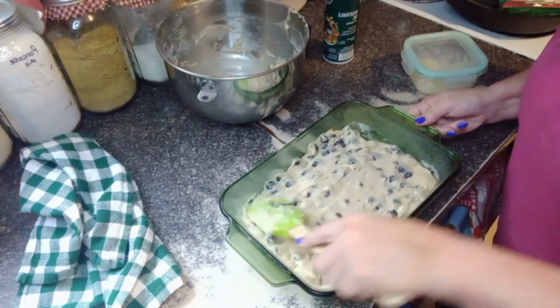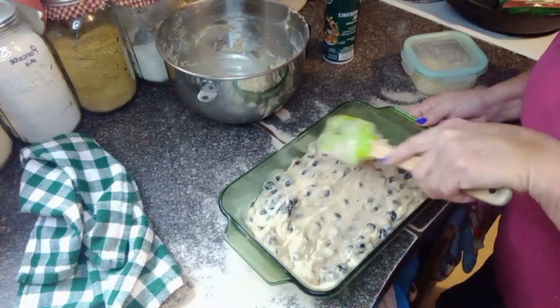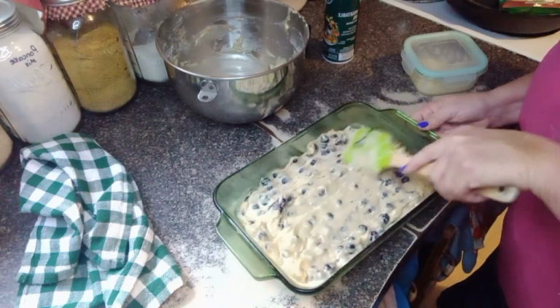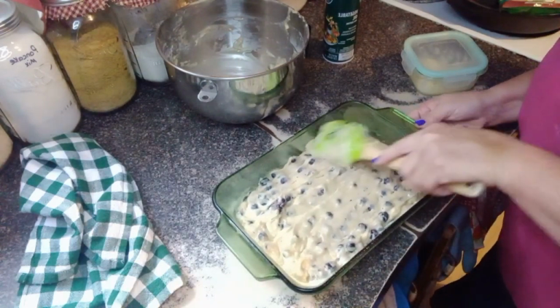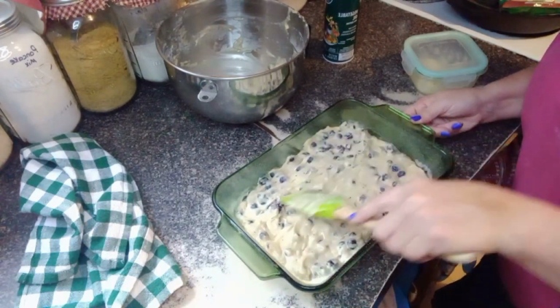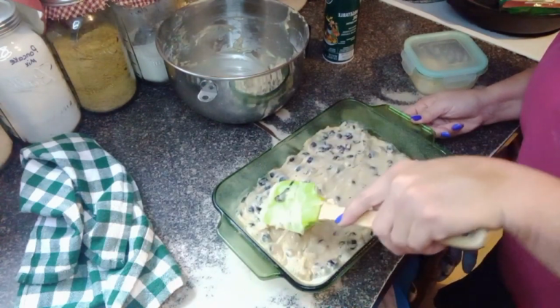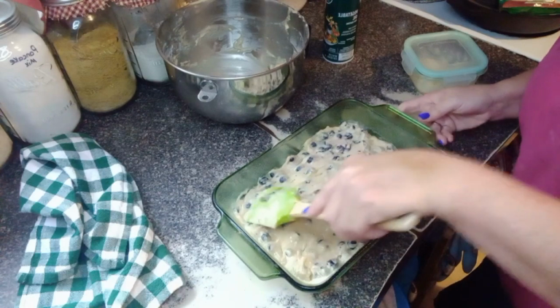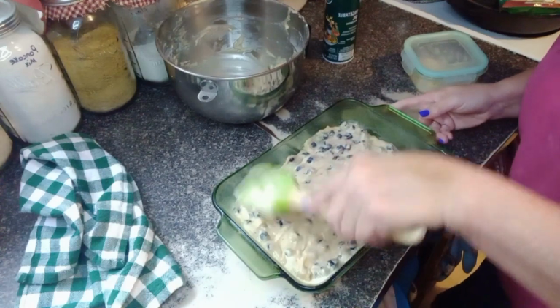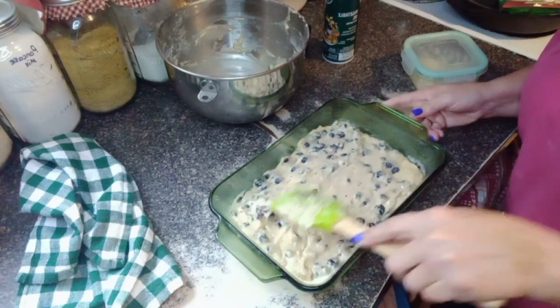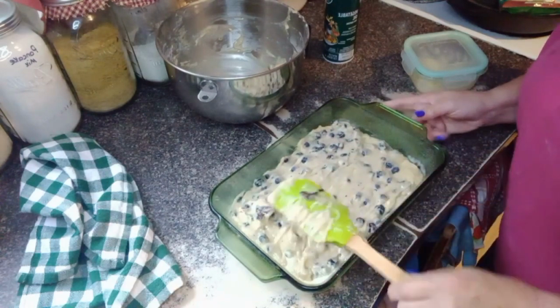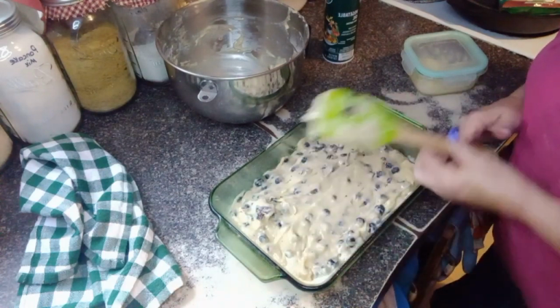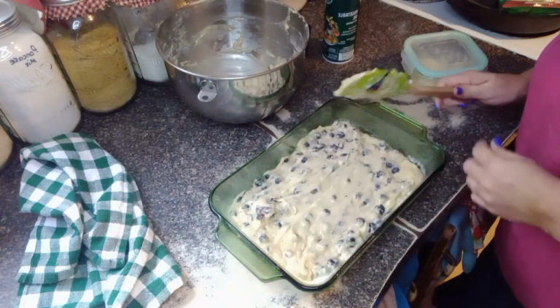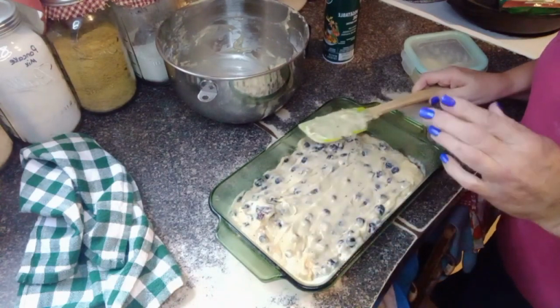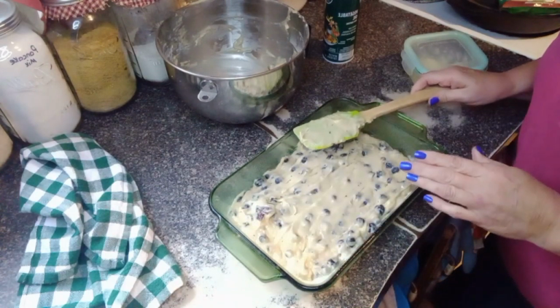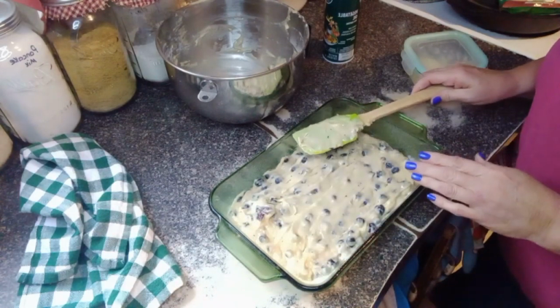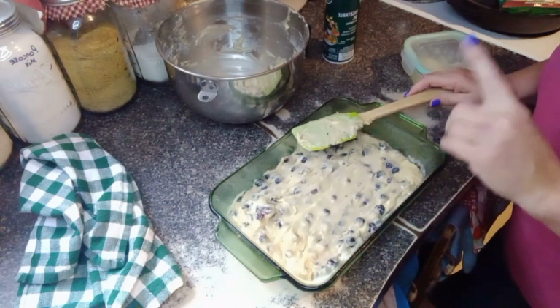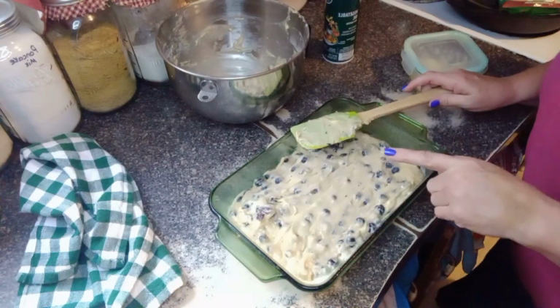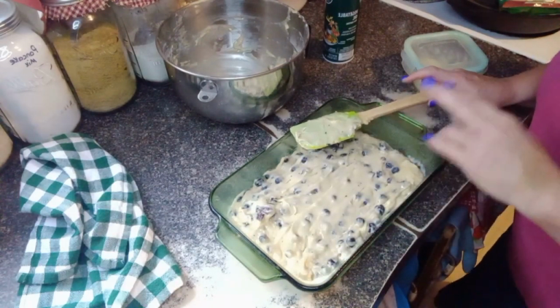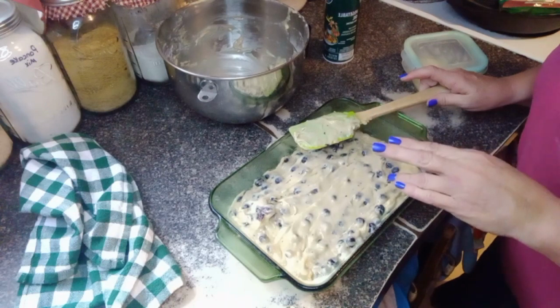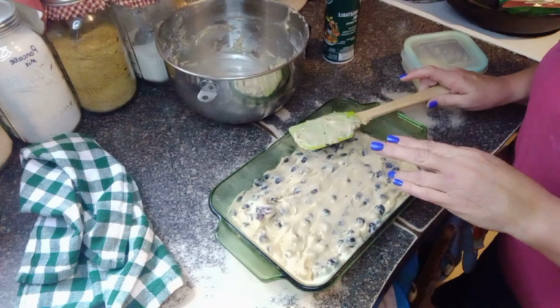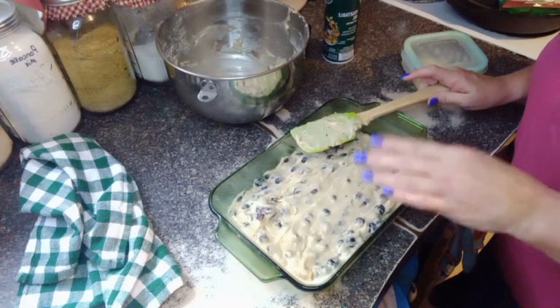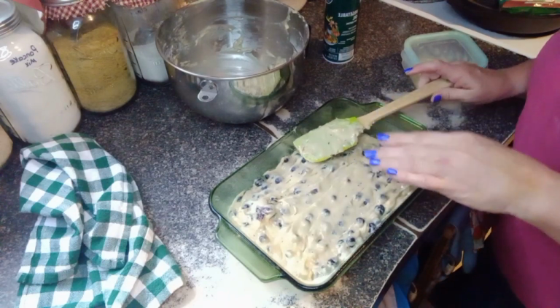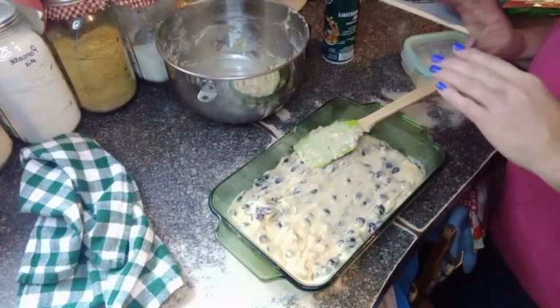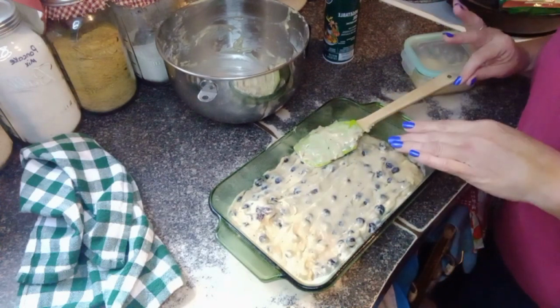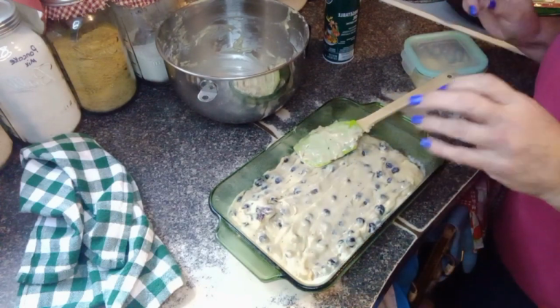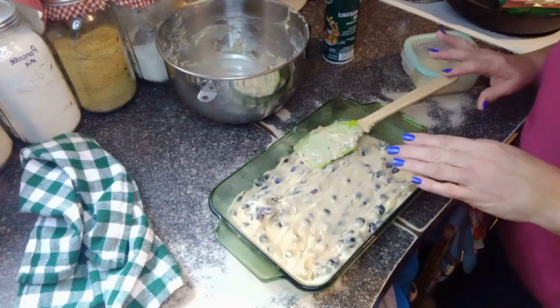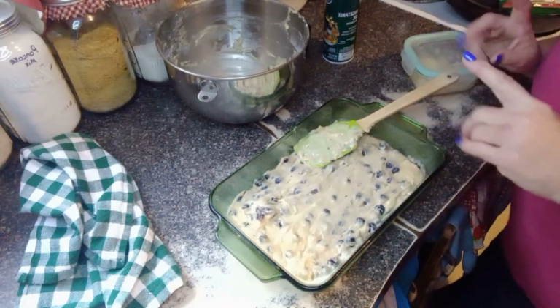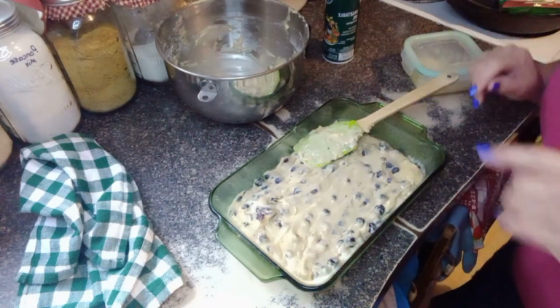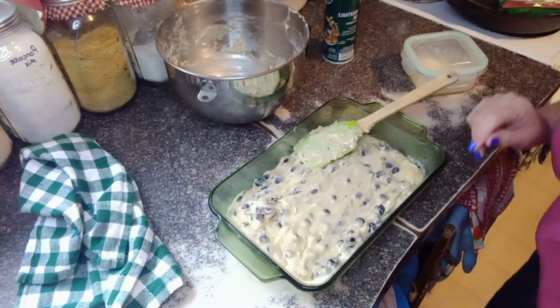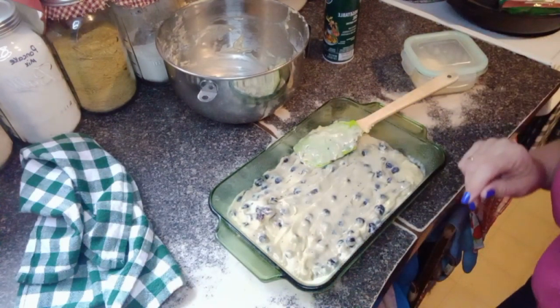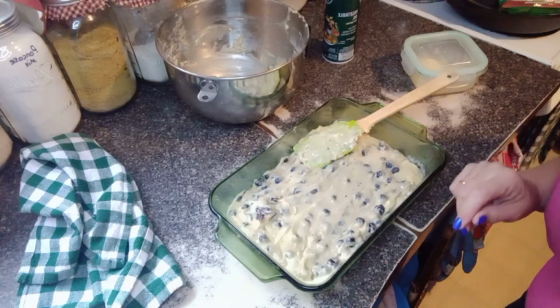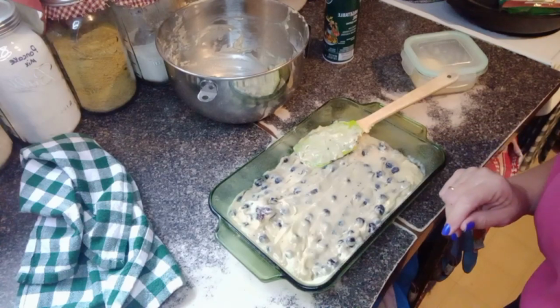We're going to get this put in the pan, and then get started with the topping. One egg, a little bit of oil, butter, flour, sugar — basic pantry ingredients, y'all, that we need to keep on hand.